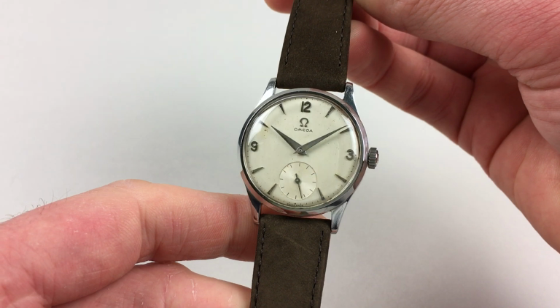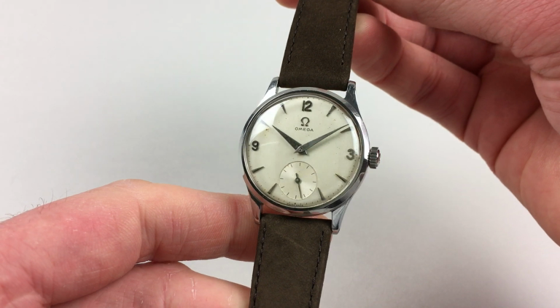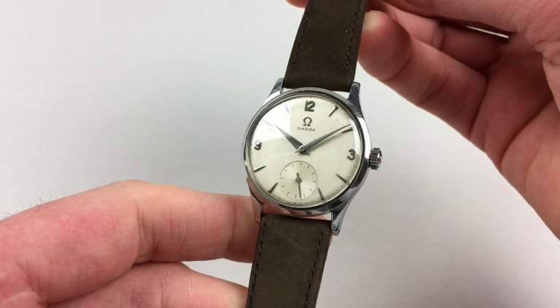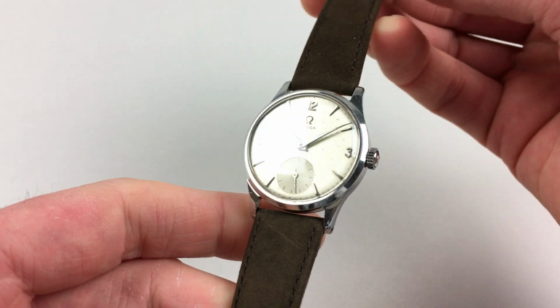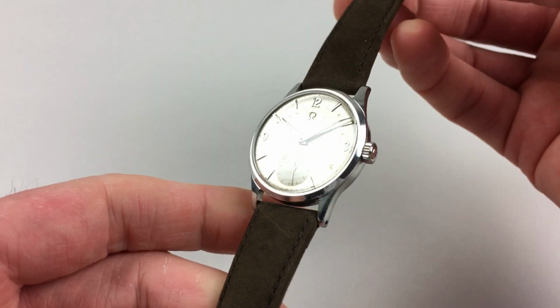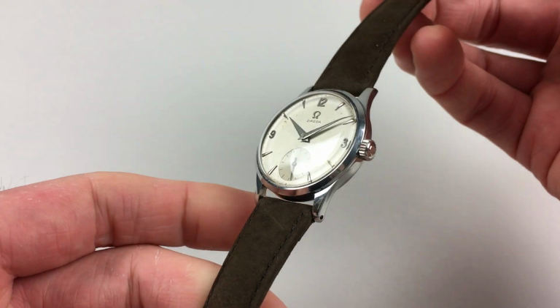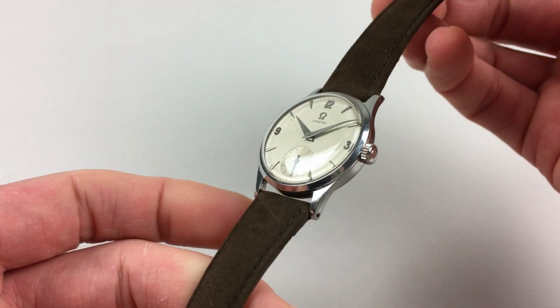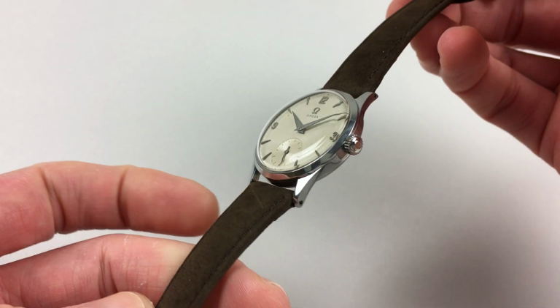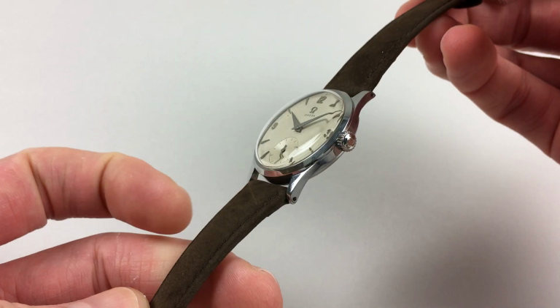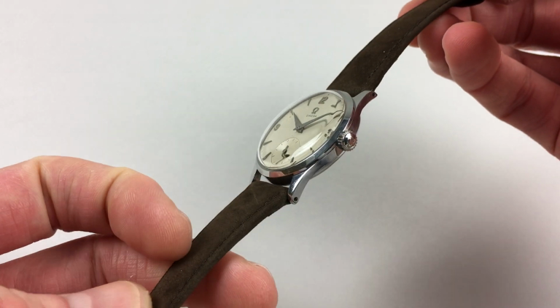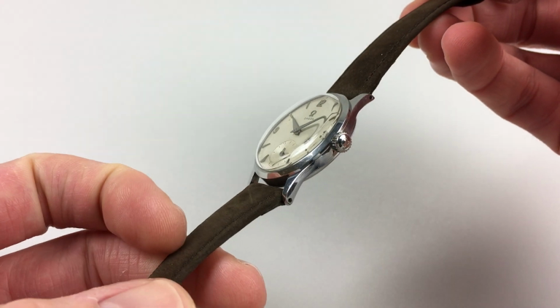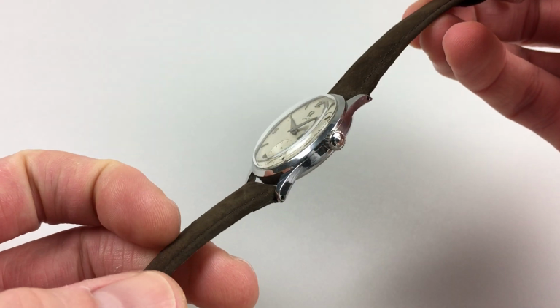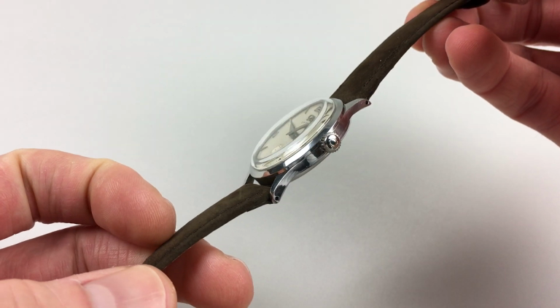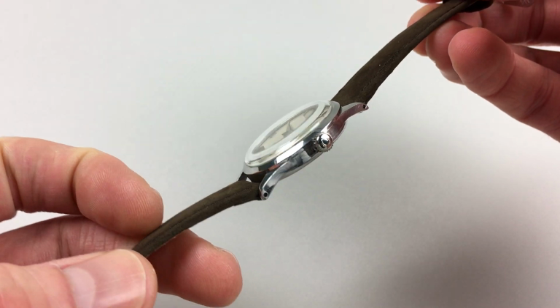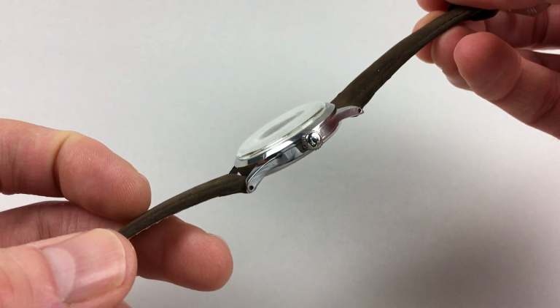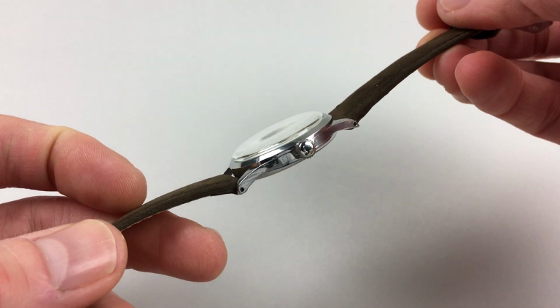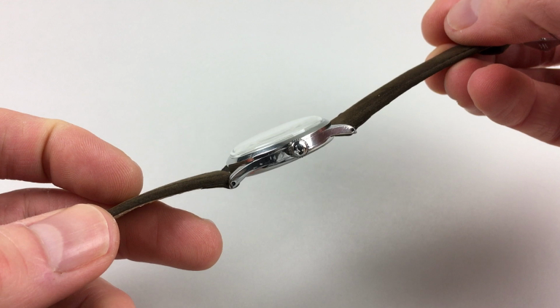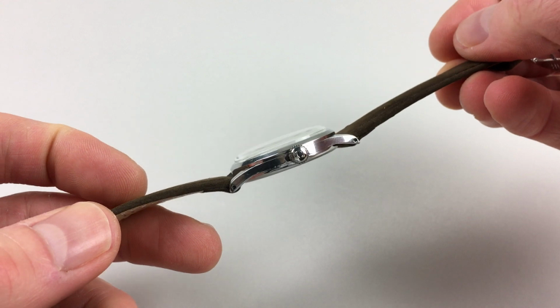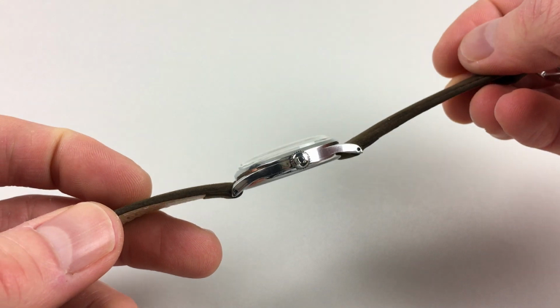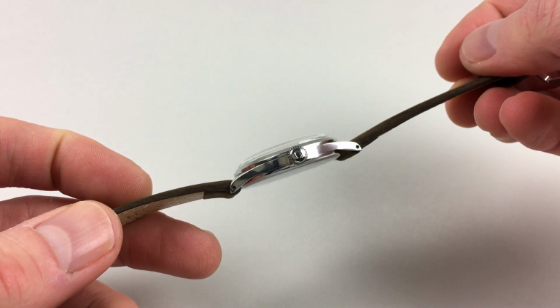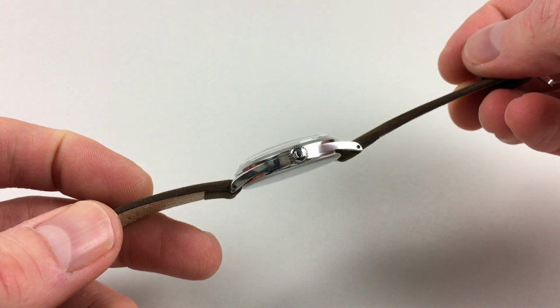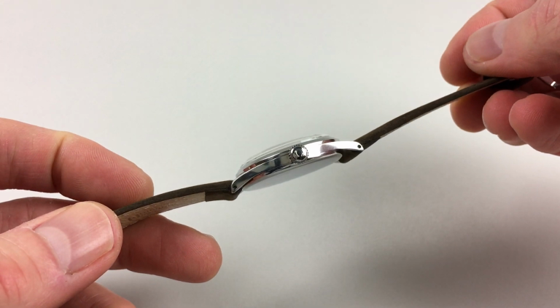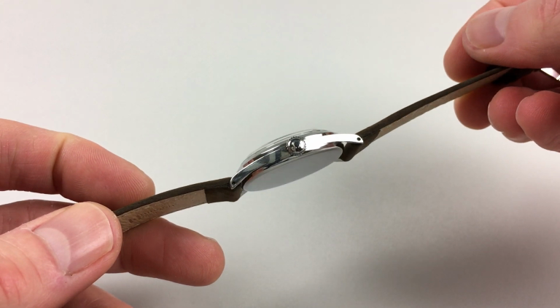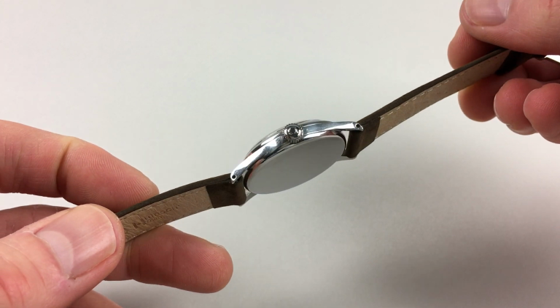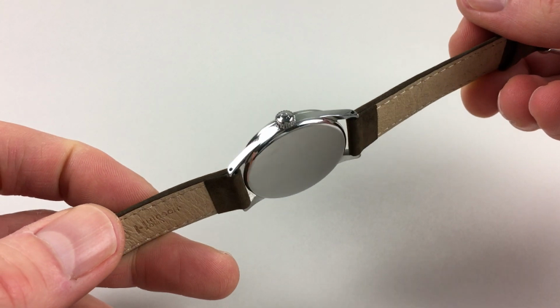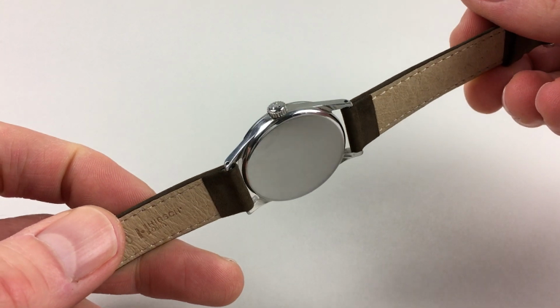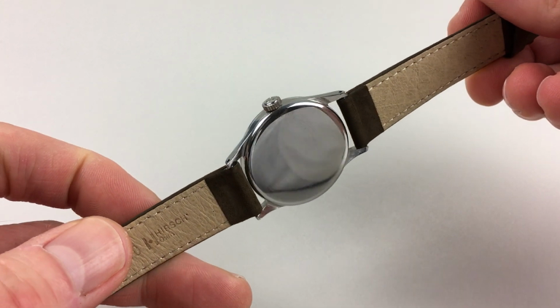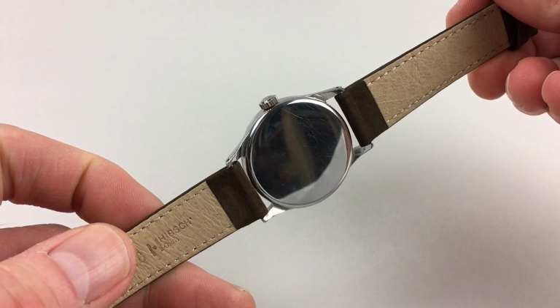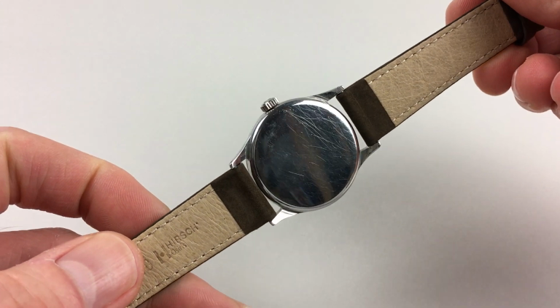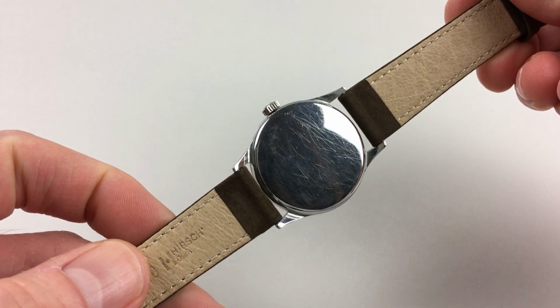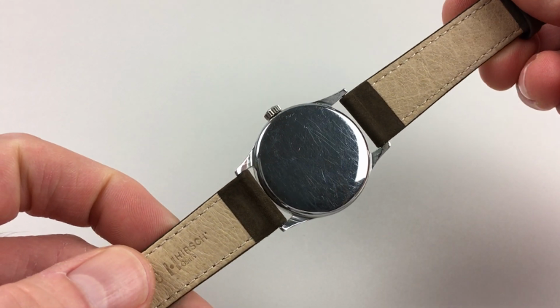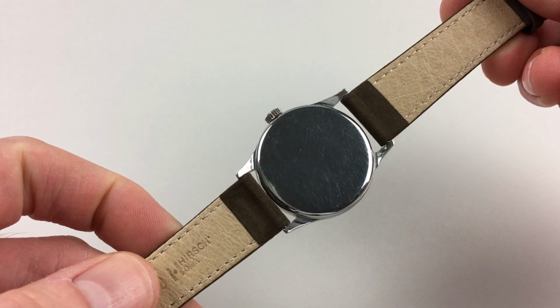The steel case has a chamfered bezel, Amiga crown to the side, and a snap-on case back.